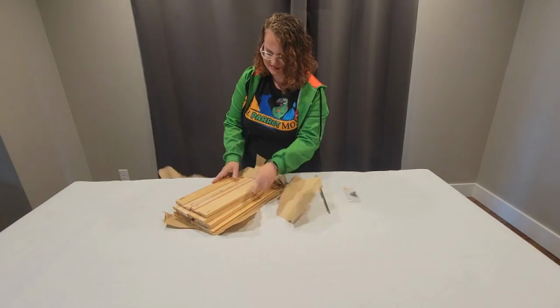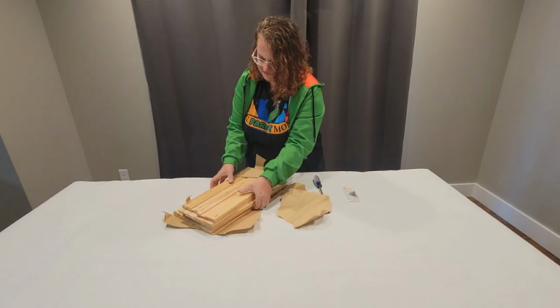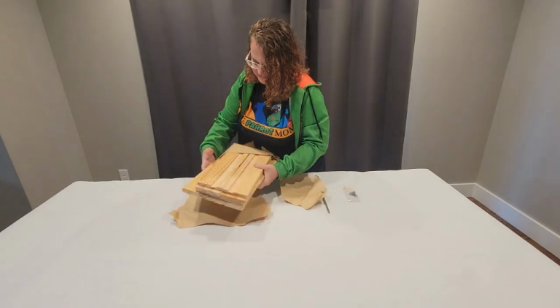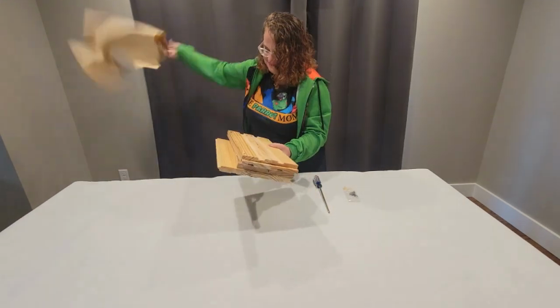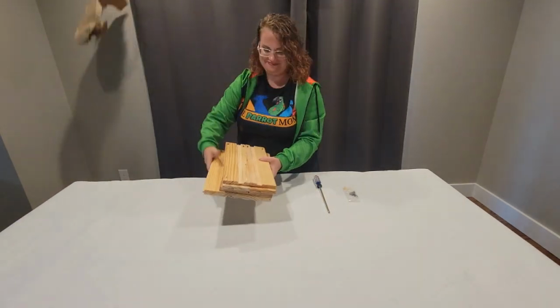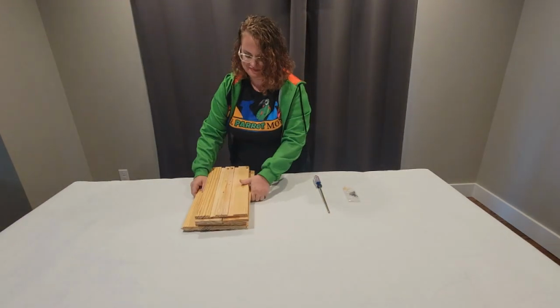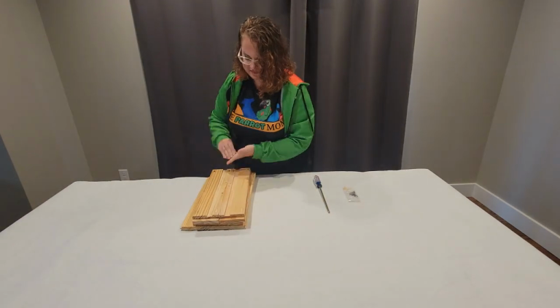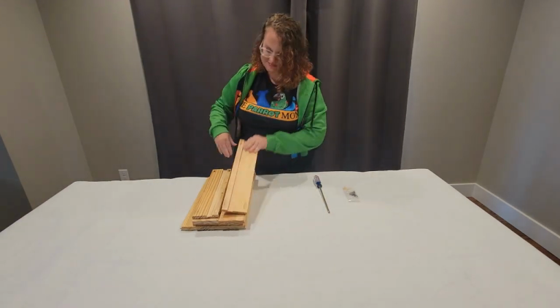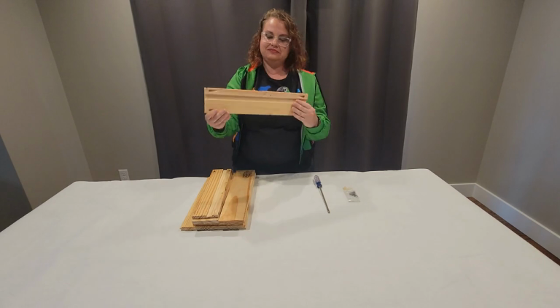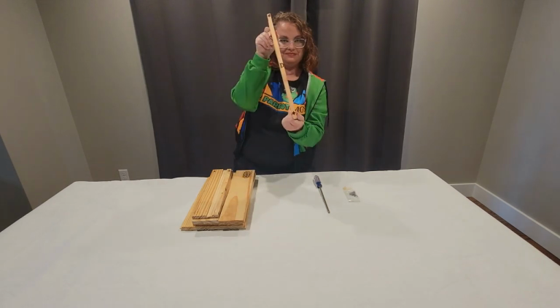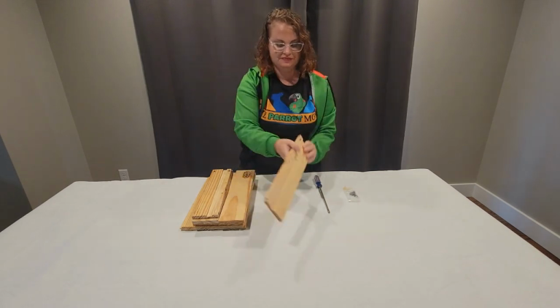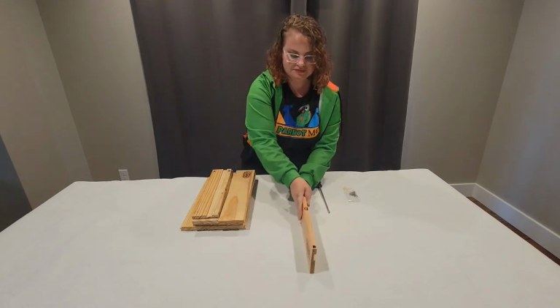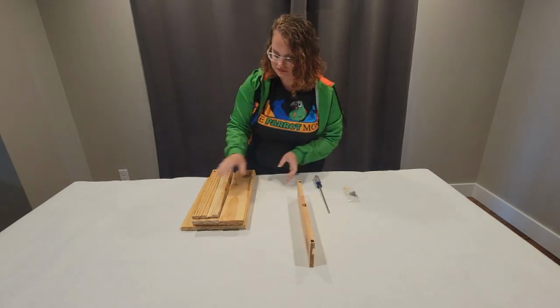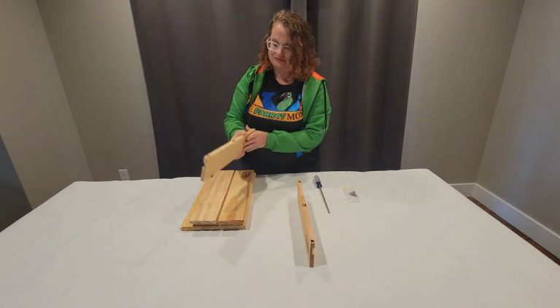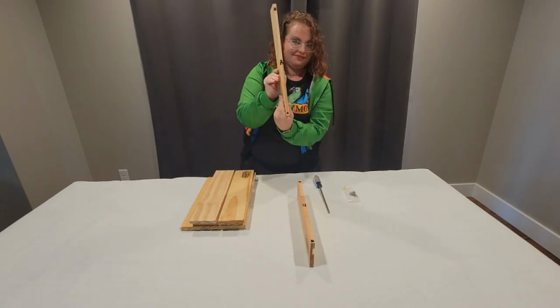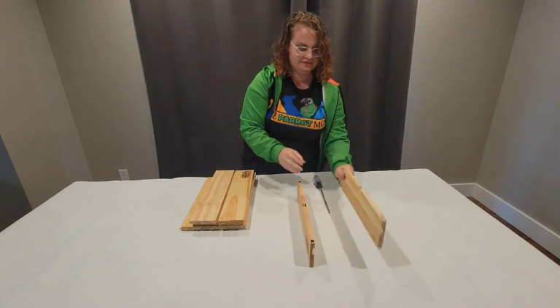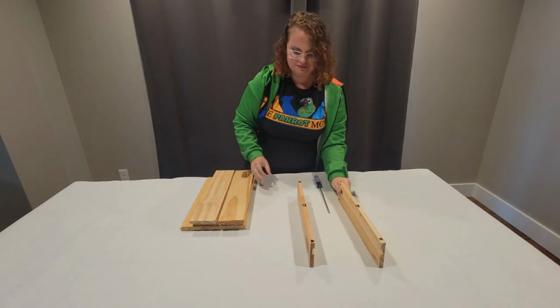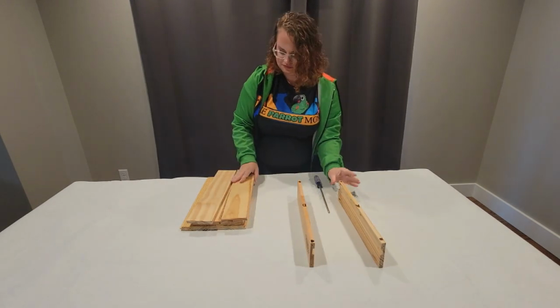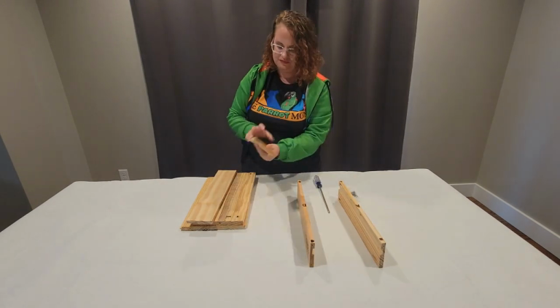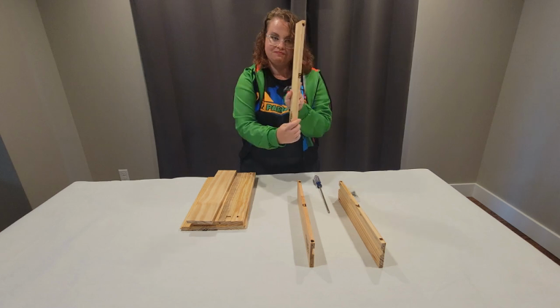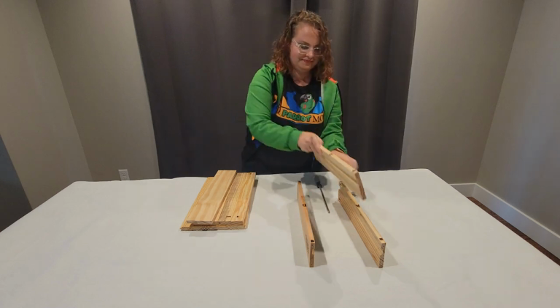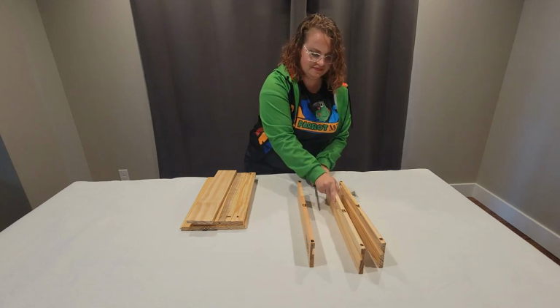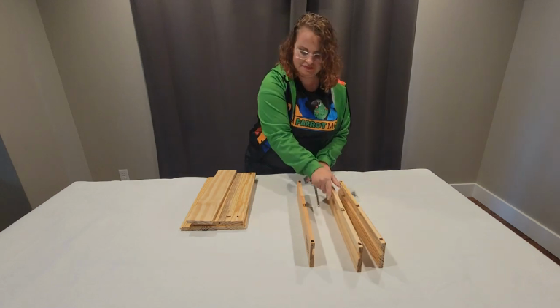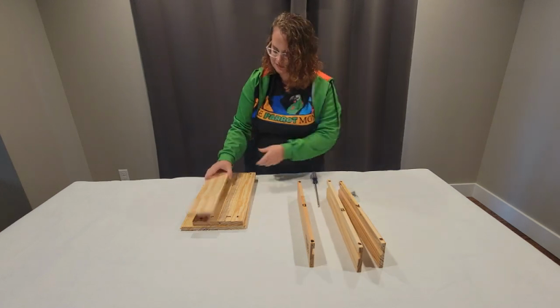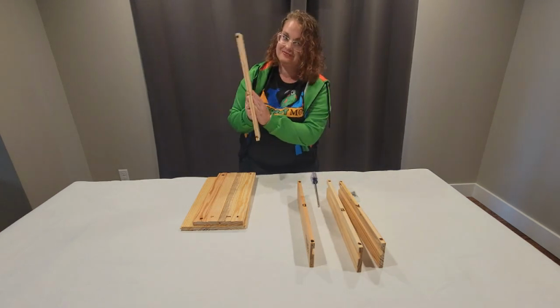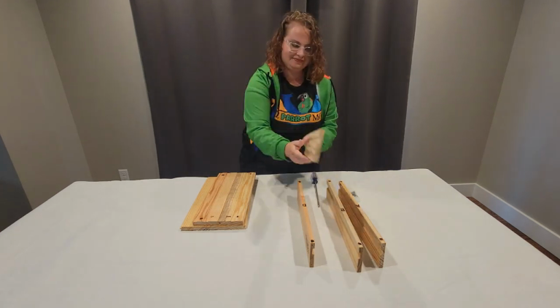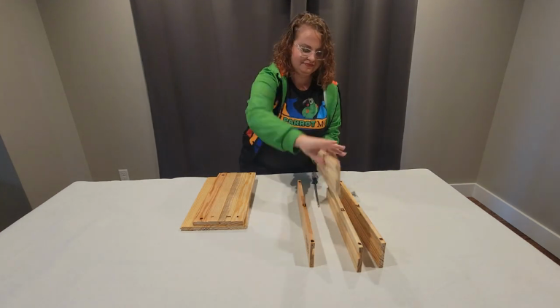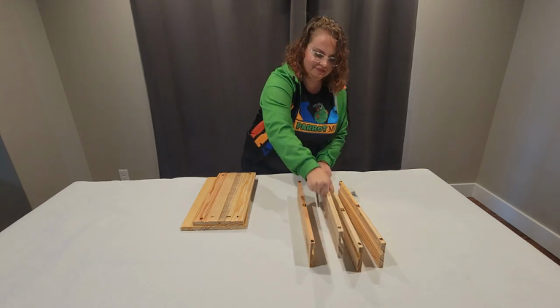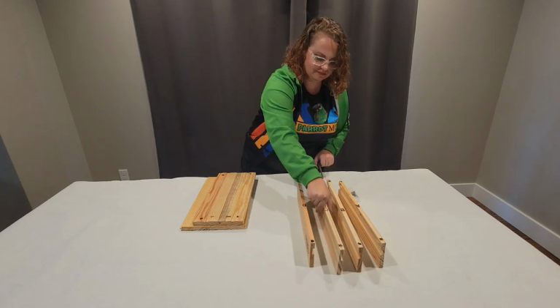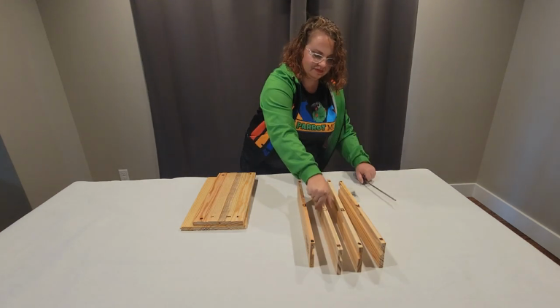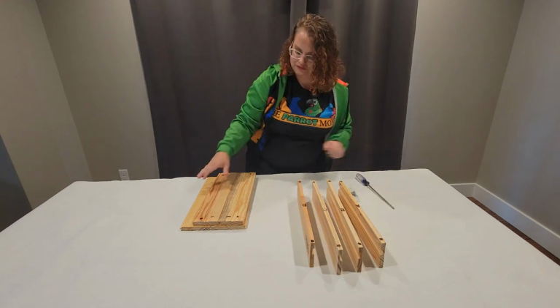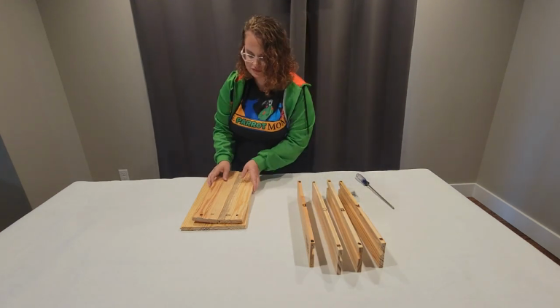Now go ahead and lay your tray out so you can see the markings on the bottom. You will see some alphabet letters, you will see some numbers, and you will see some shapes. These are all really important when you are putting it together.